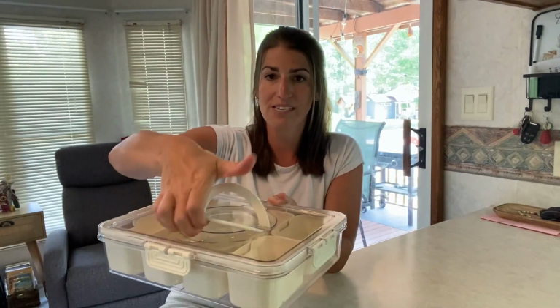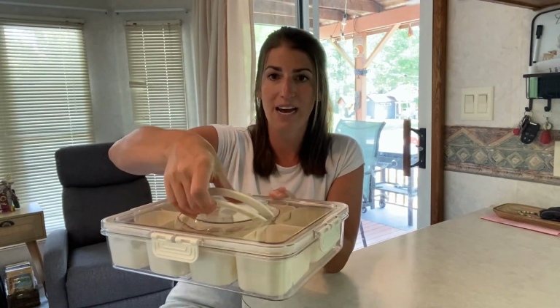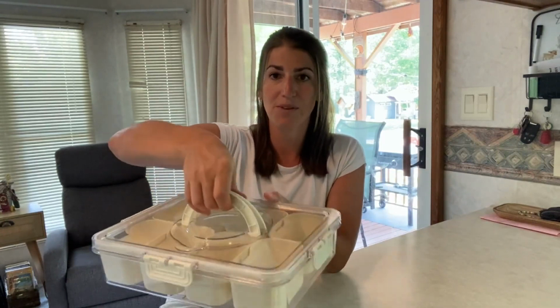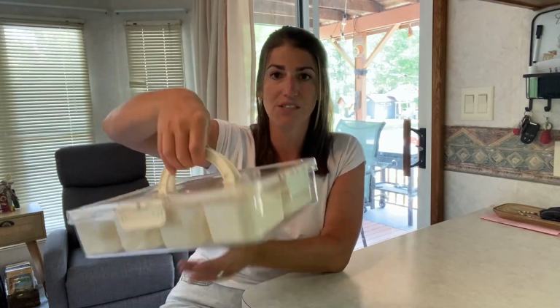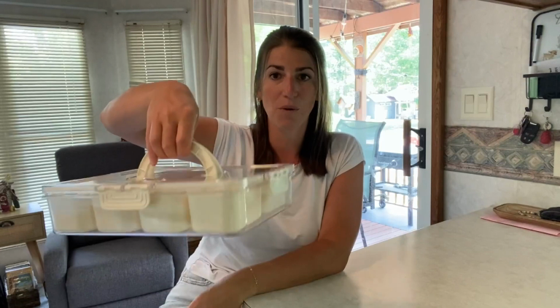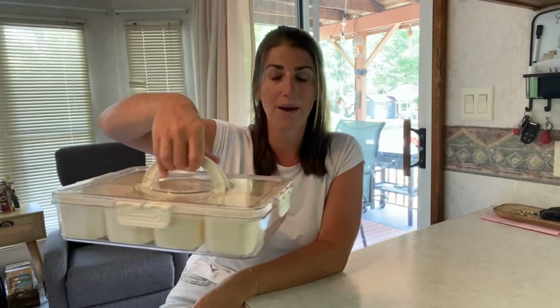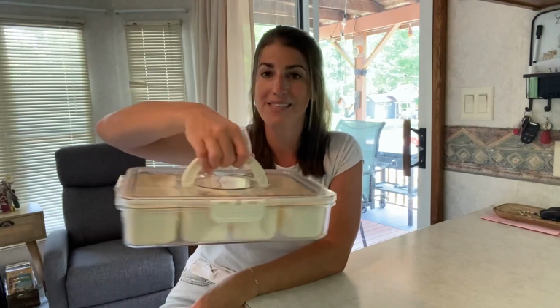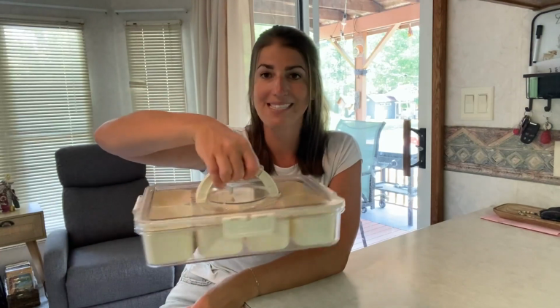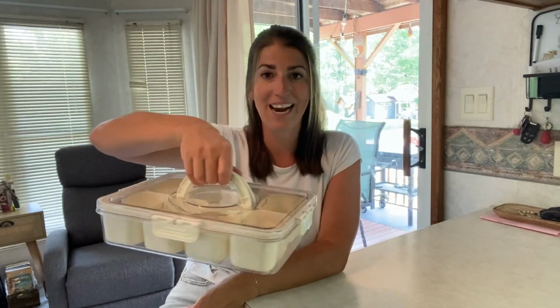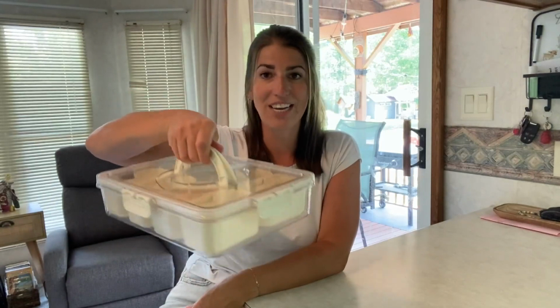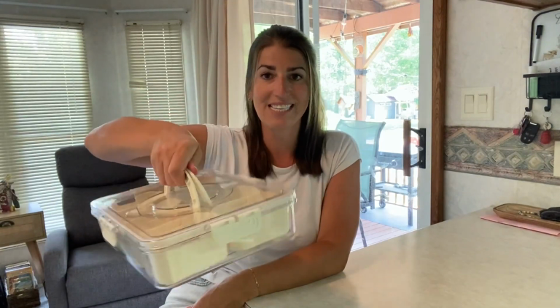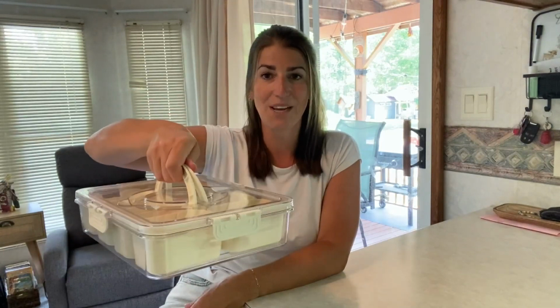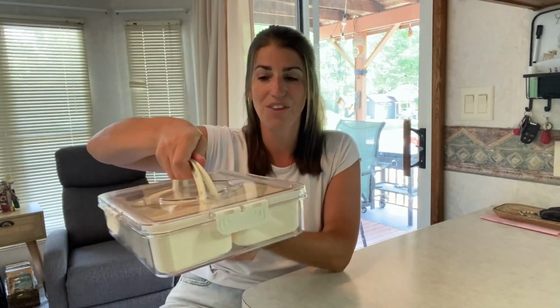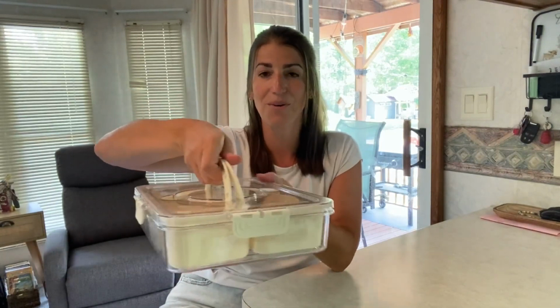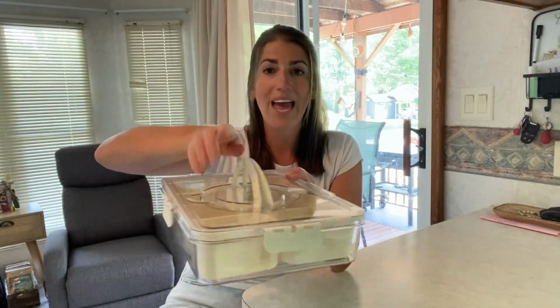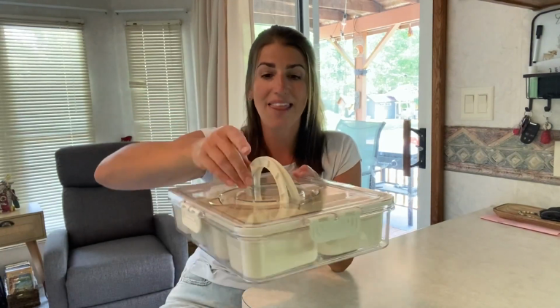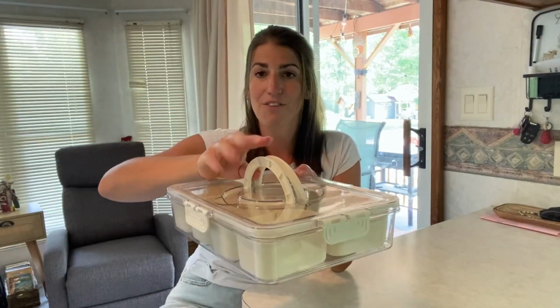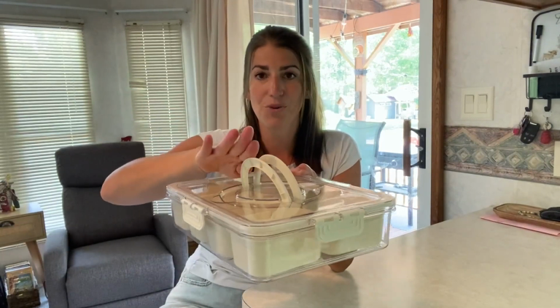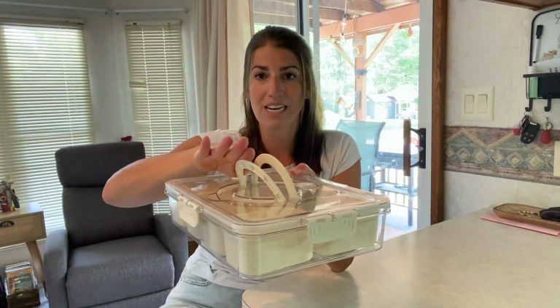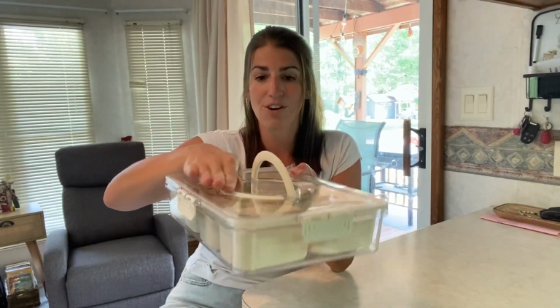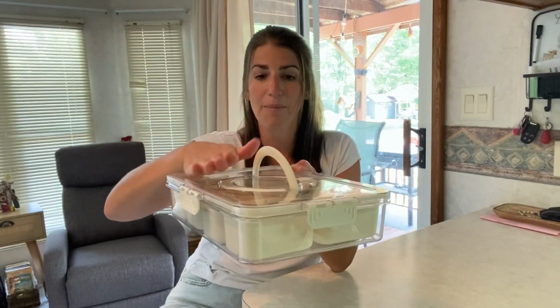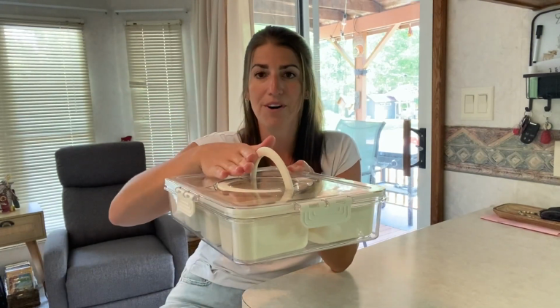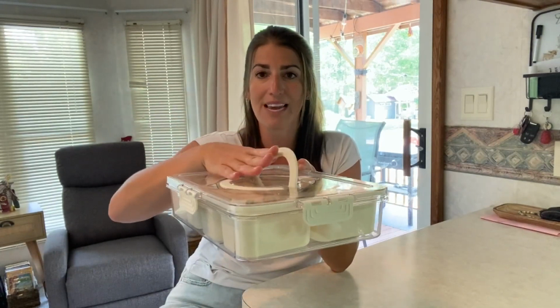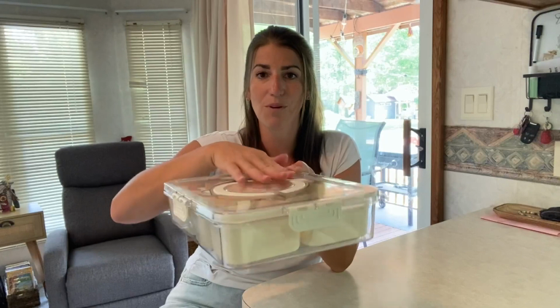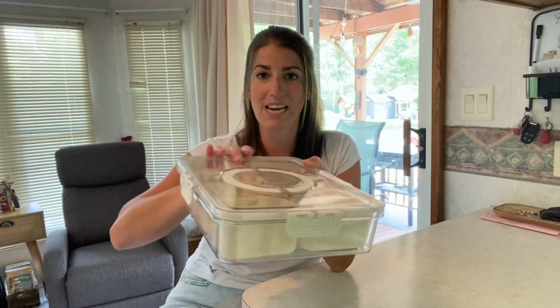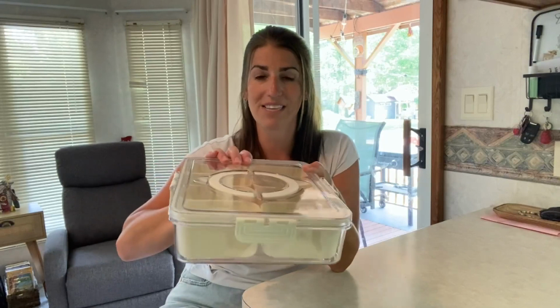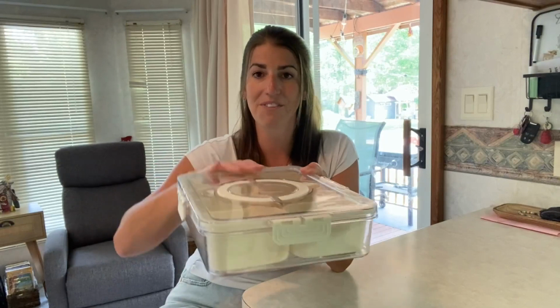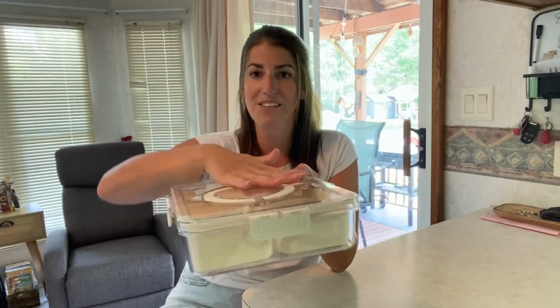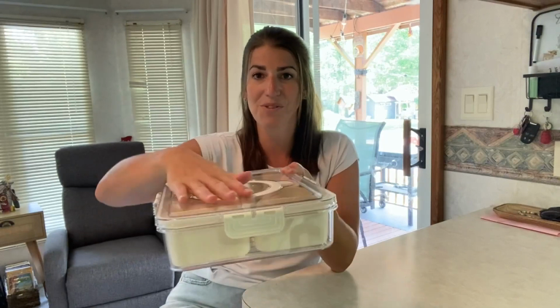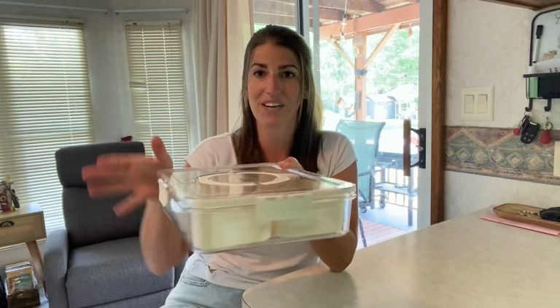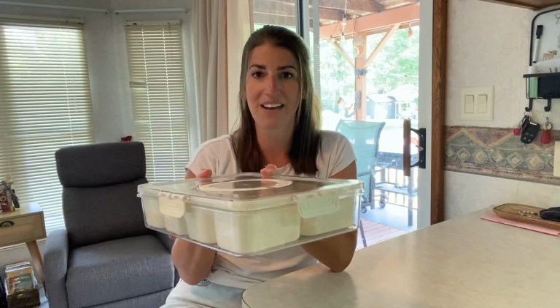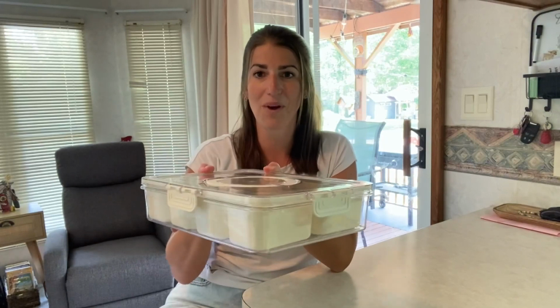You're going to have these great handles on the top — they just fold up, so it's easy to carry and take with you. And when storing it in your cupboard, it folds down nice and flat so they aren't going to get in the way.